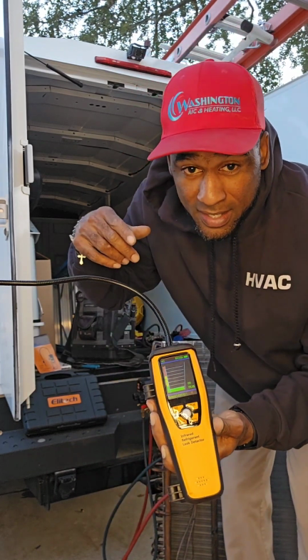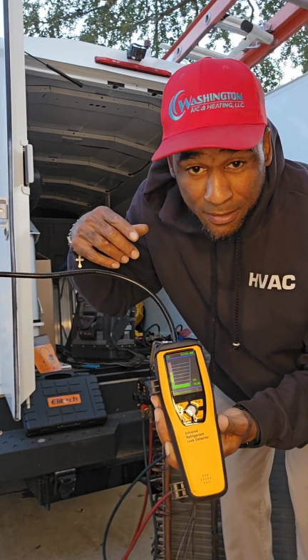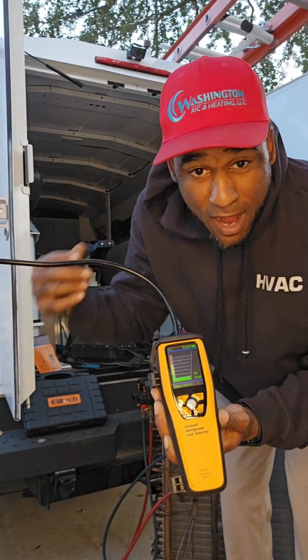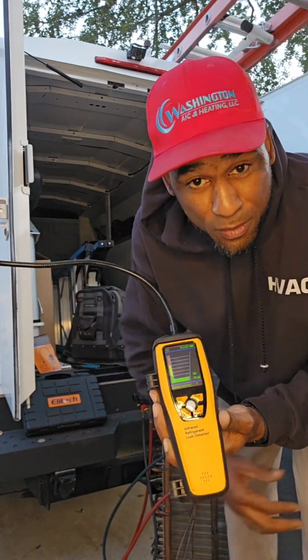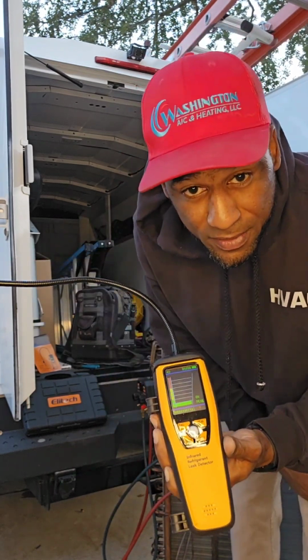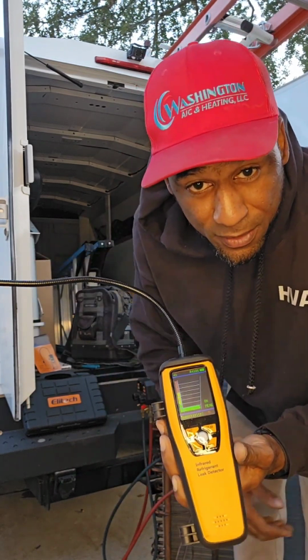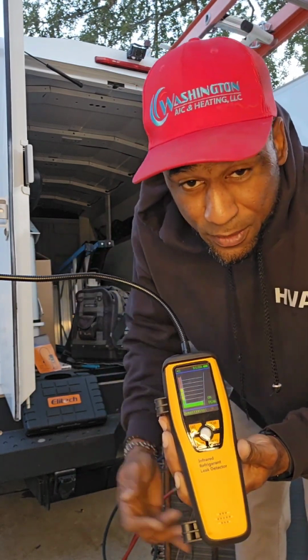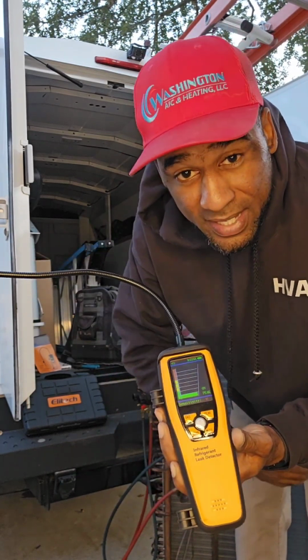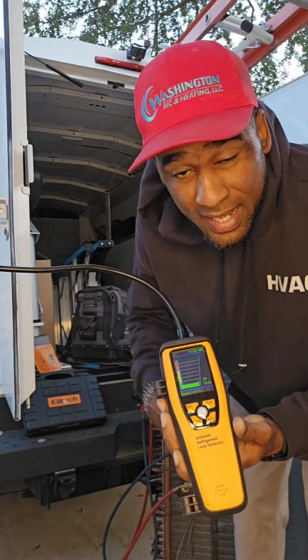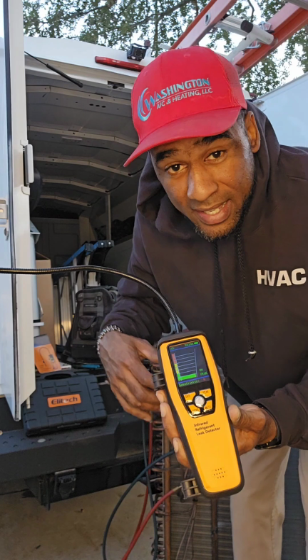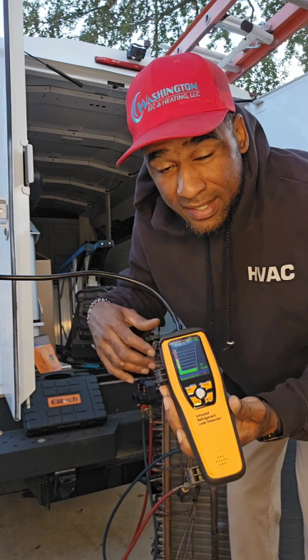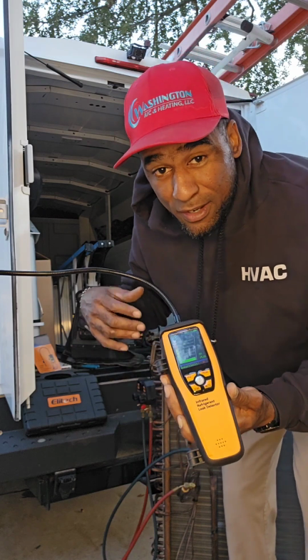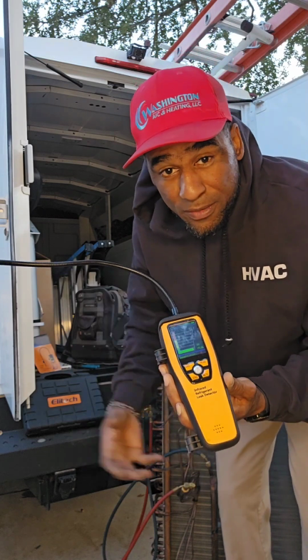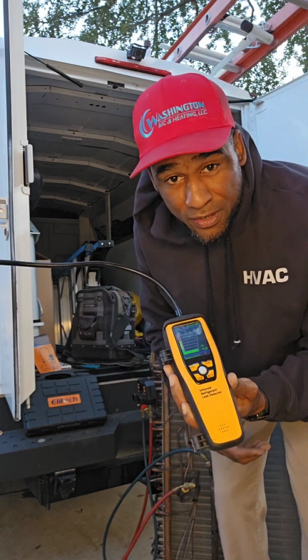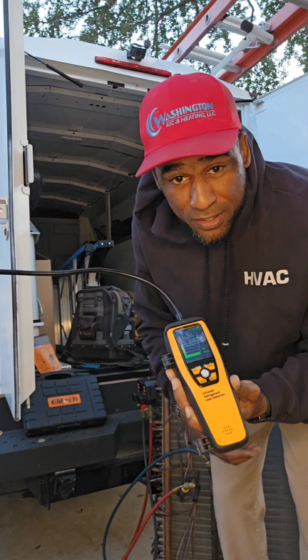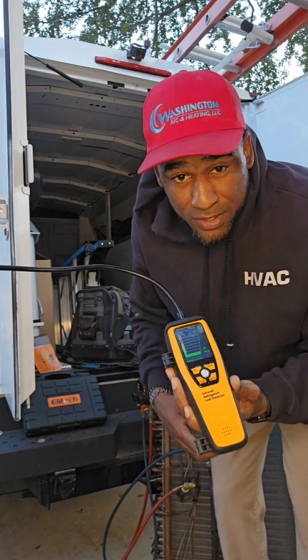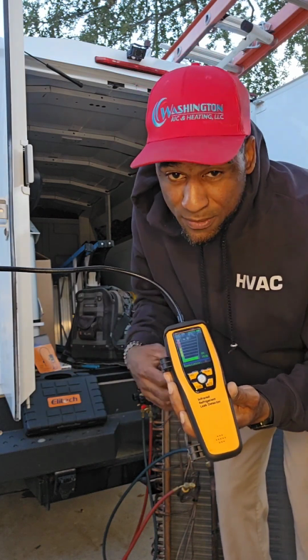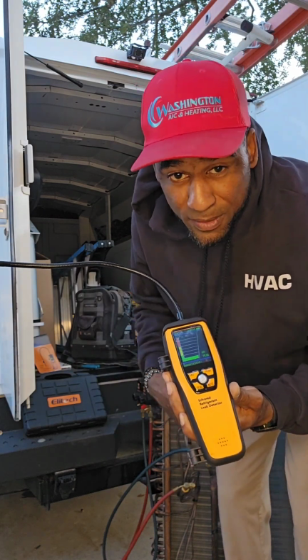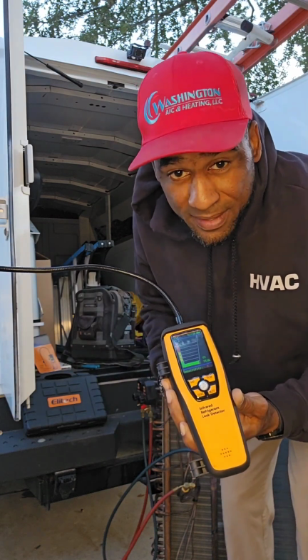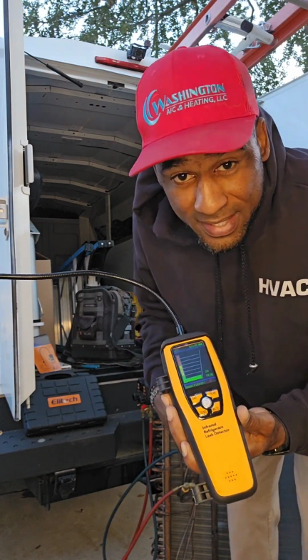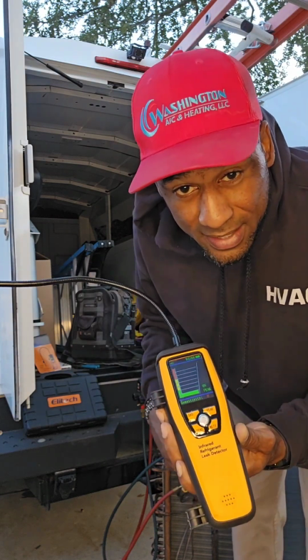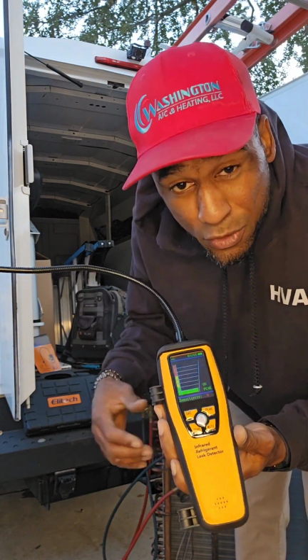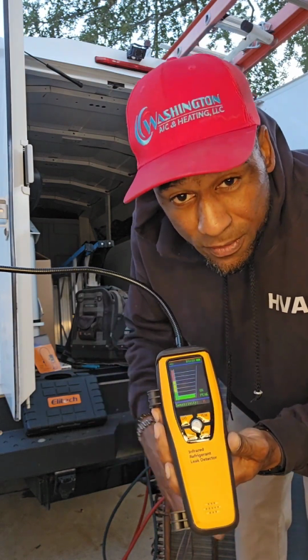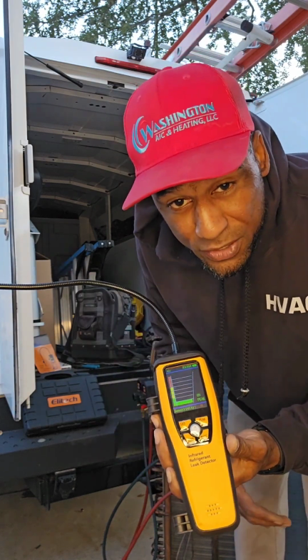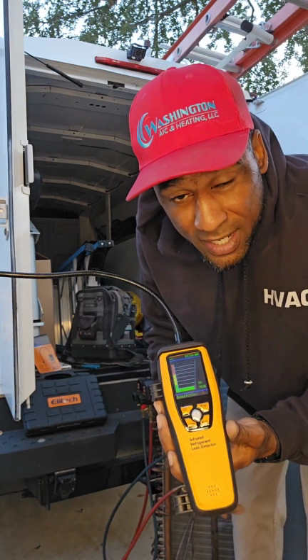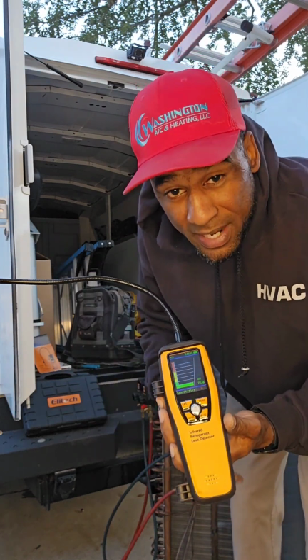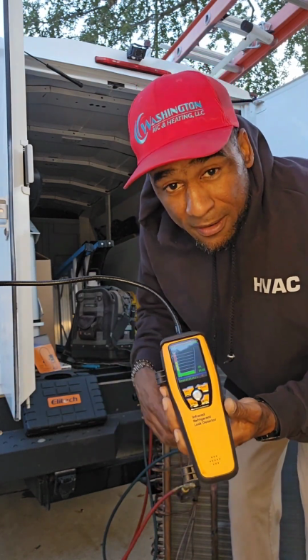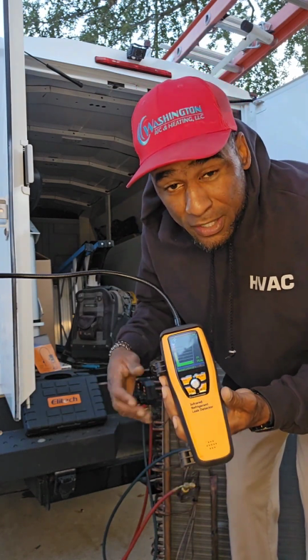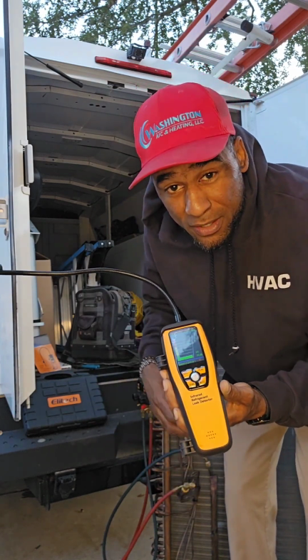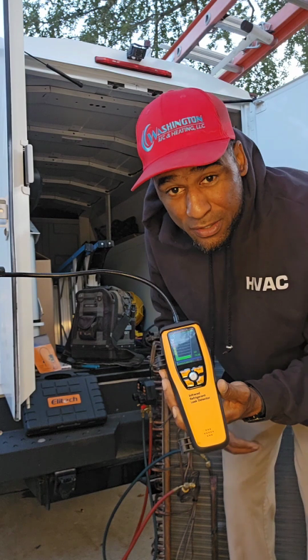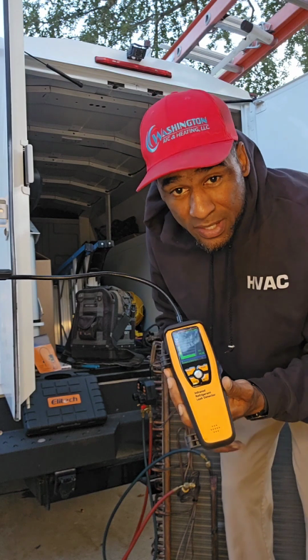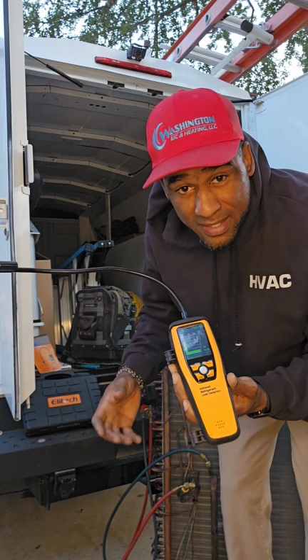It covers all the refrigerants — 410A, R22, 407C, the new refrigerant coming out R32, and more.